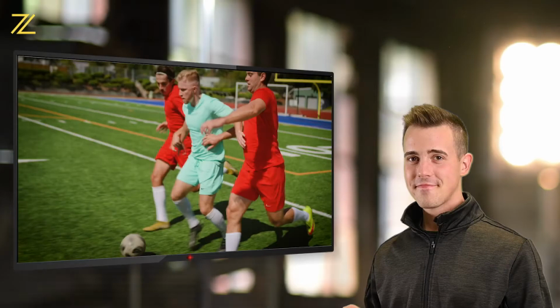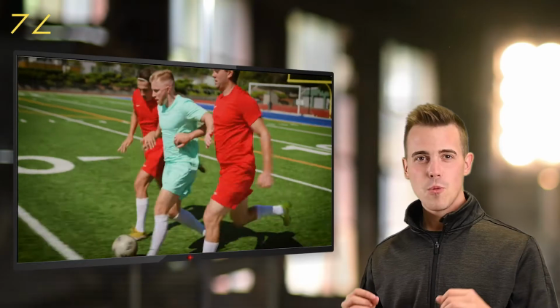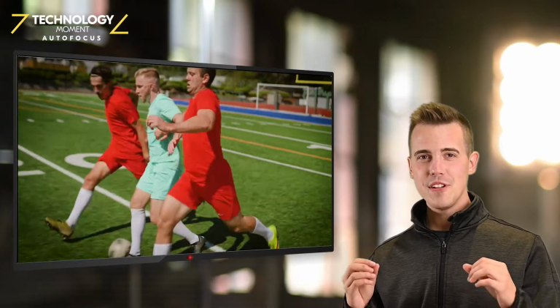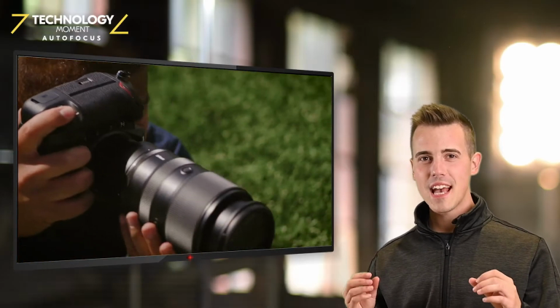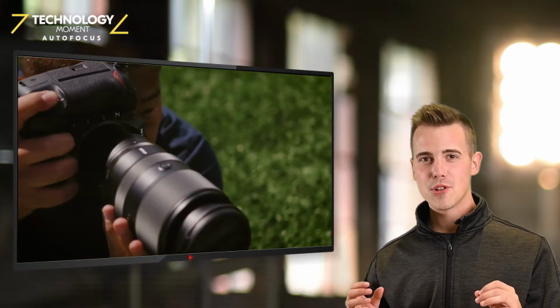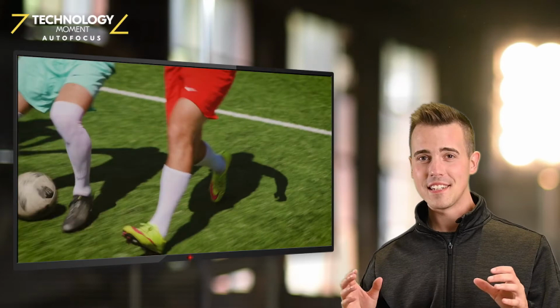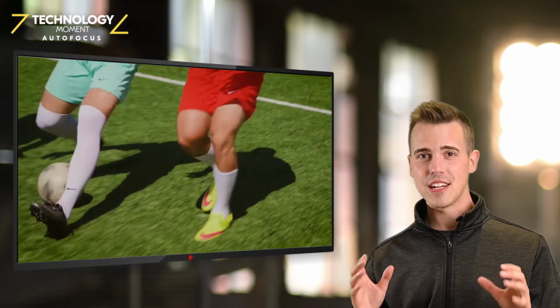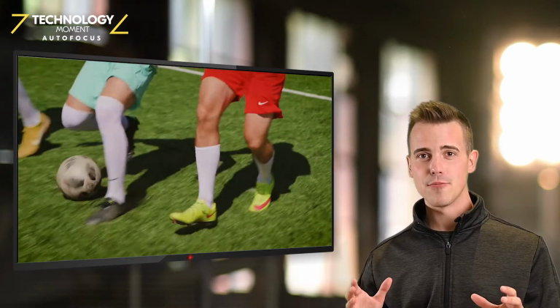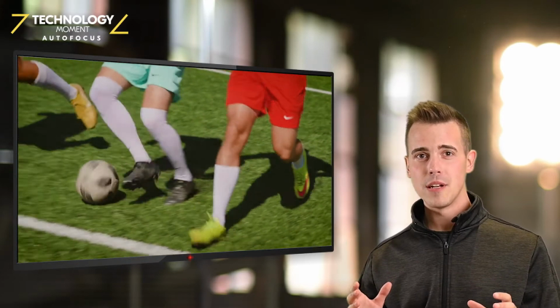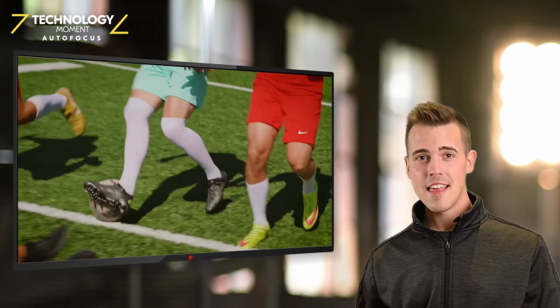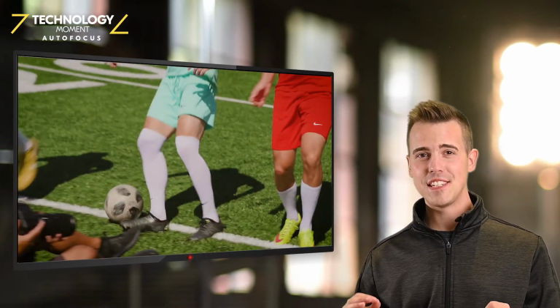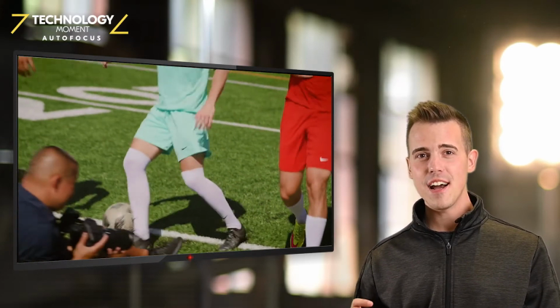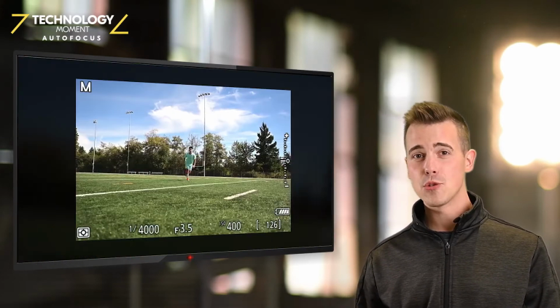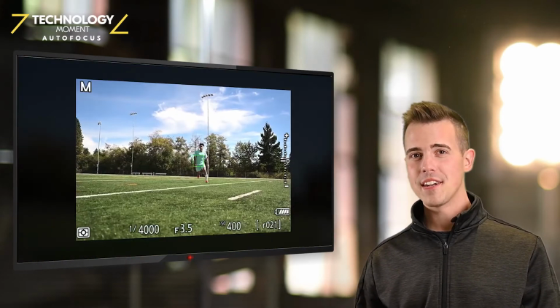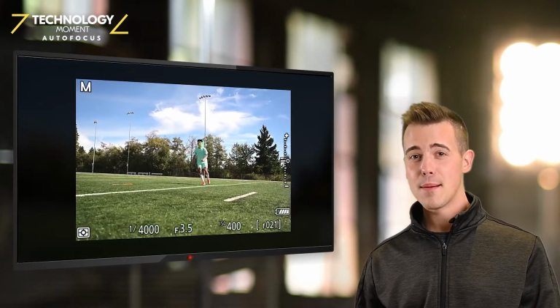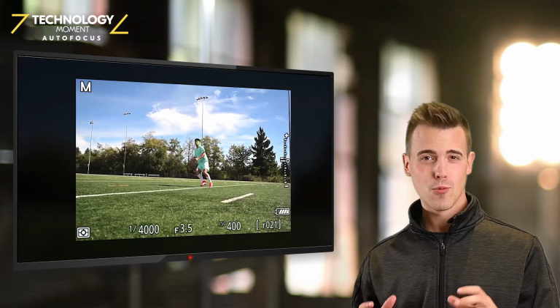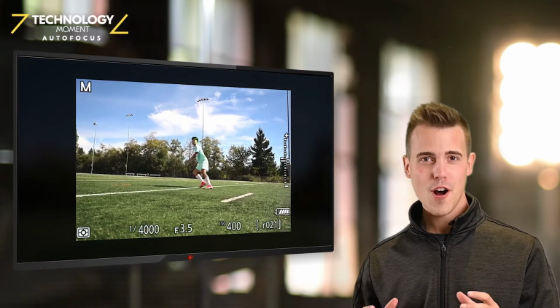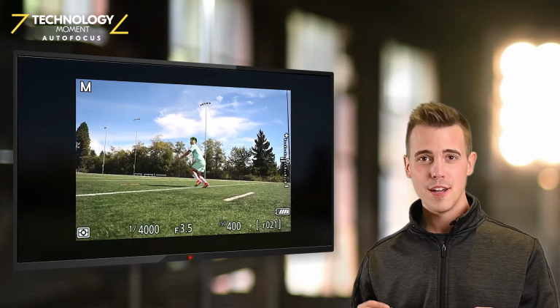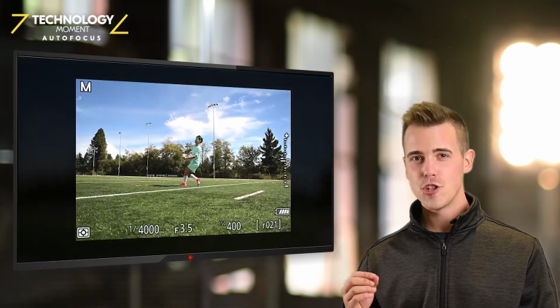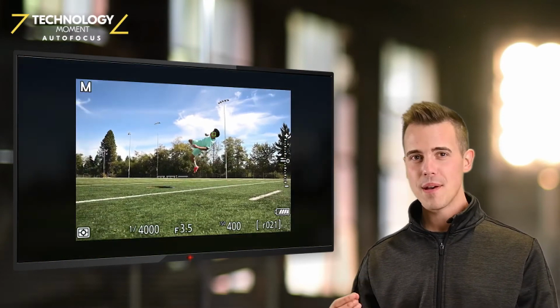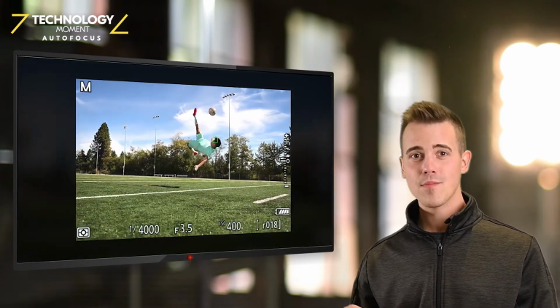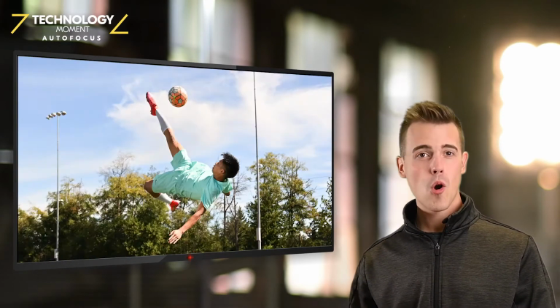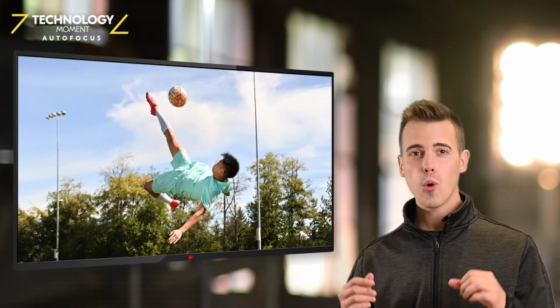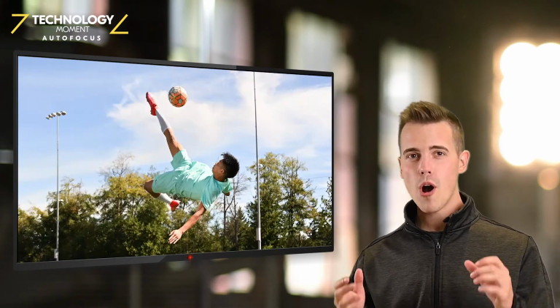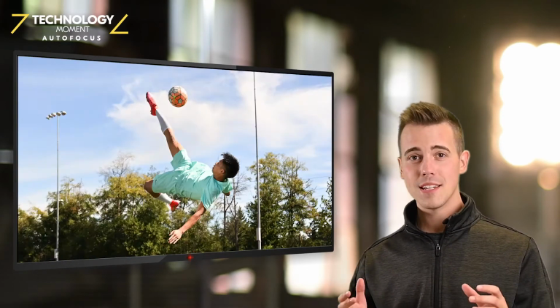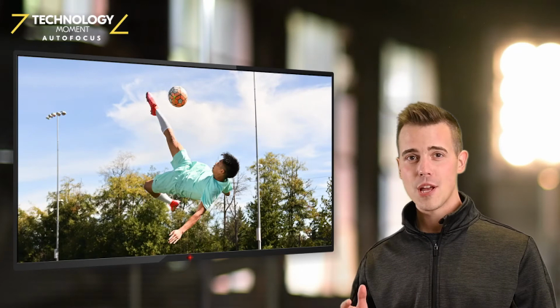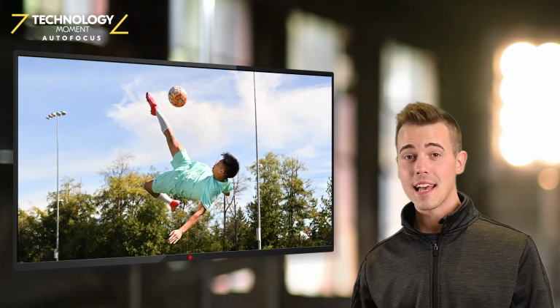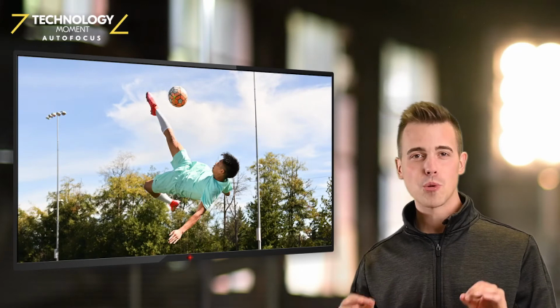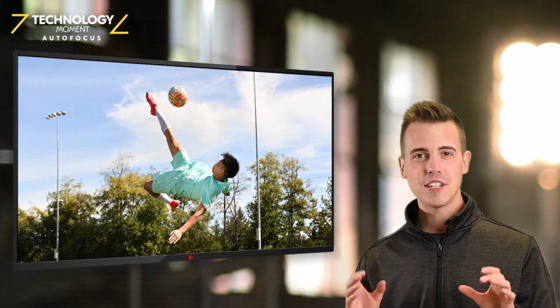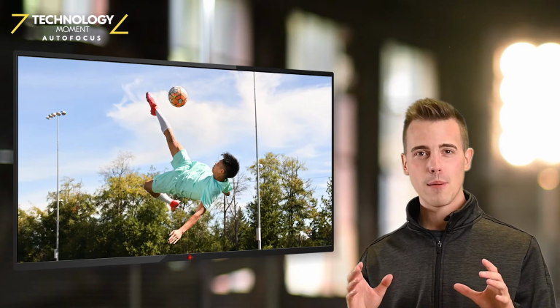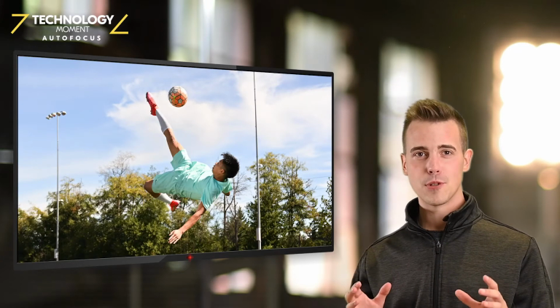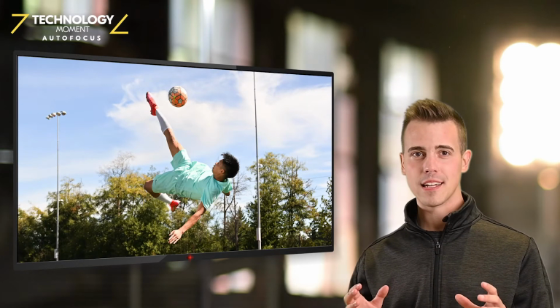When you need to capture that decisive moment, the Z9 is ready to capture RAW, JPEG, or RAW Plus JPEG at 20 frames per second.